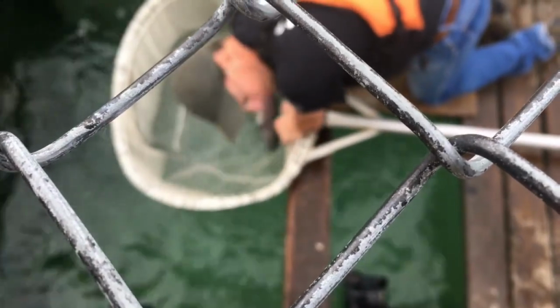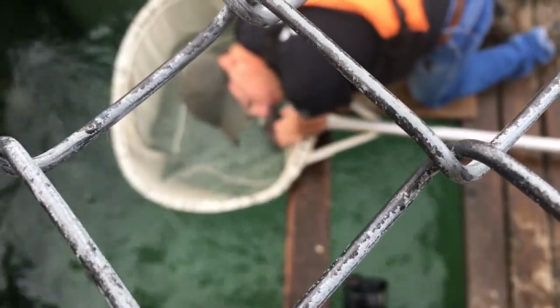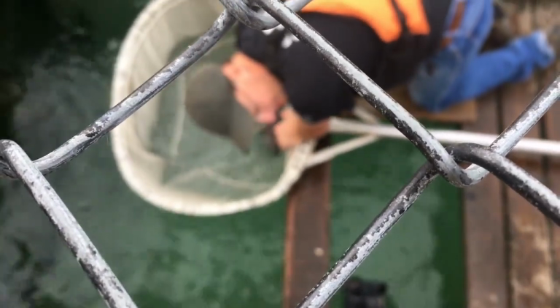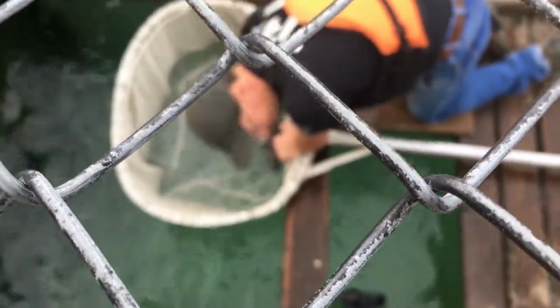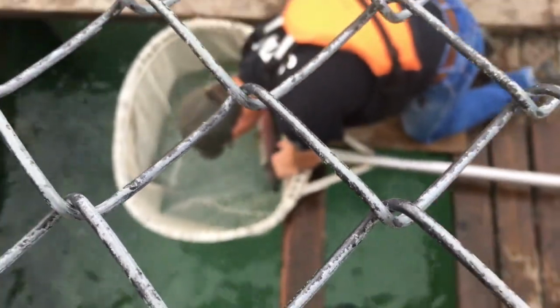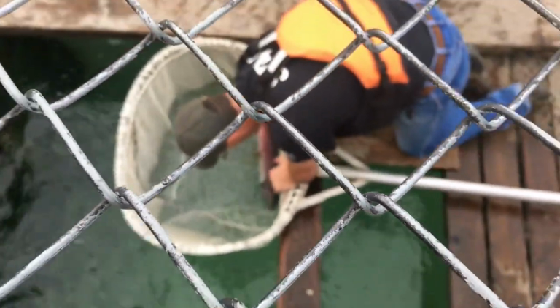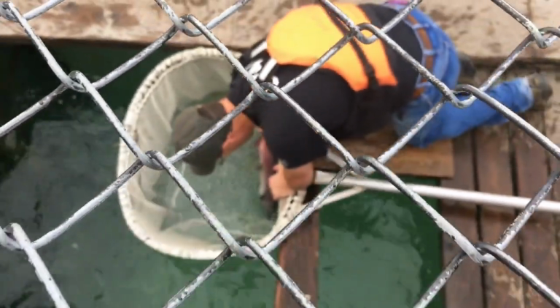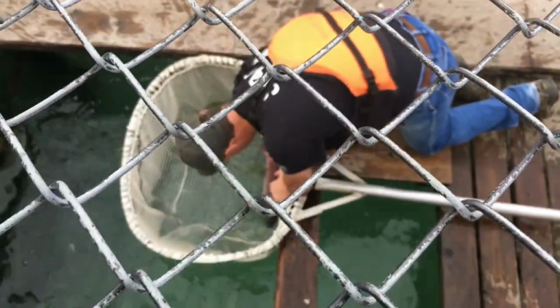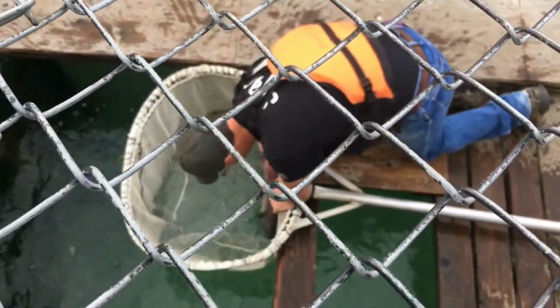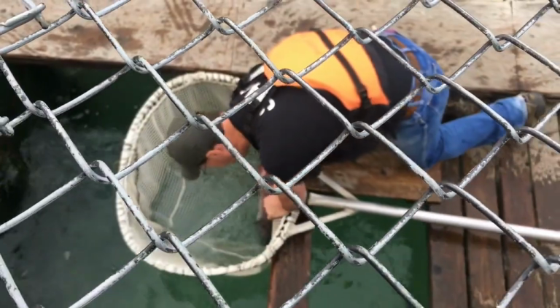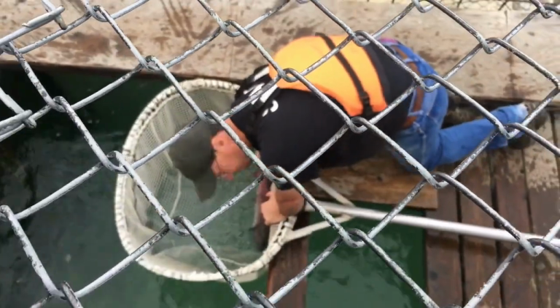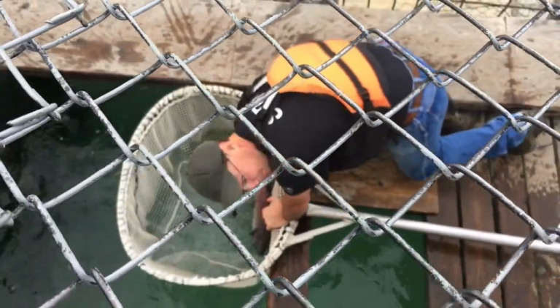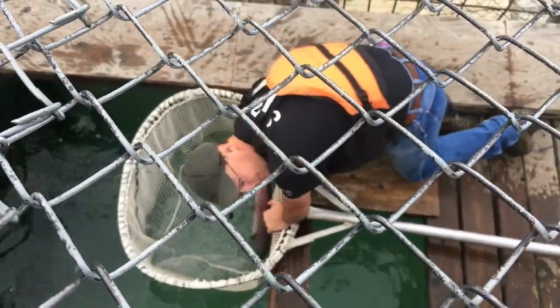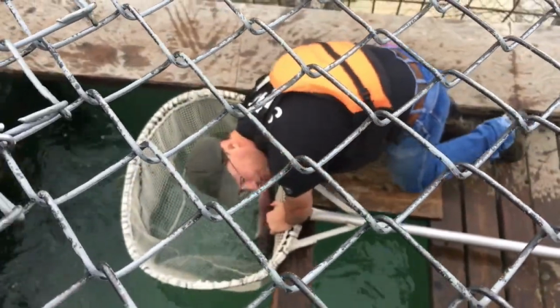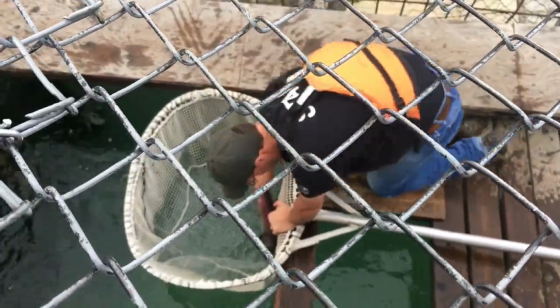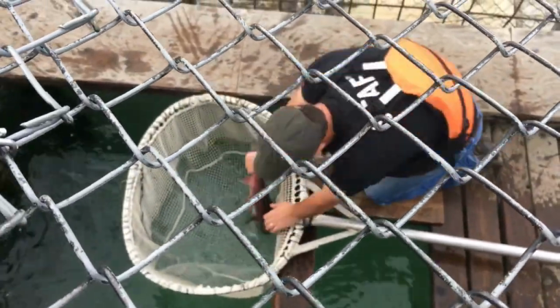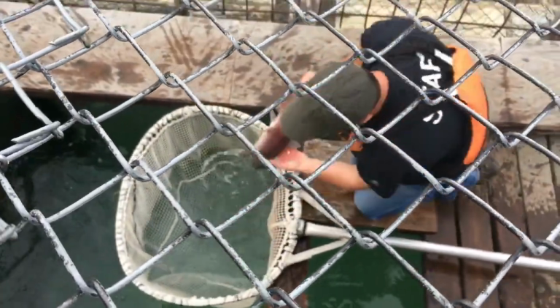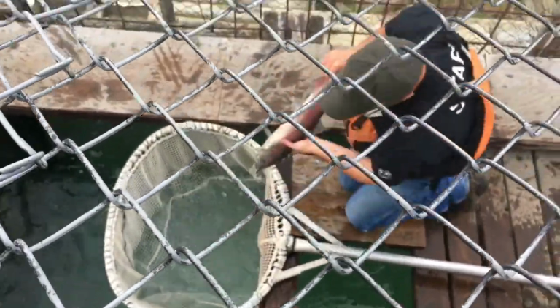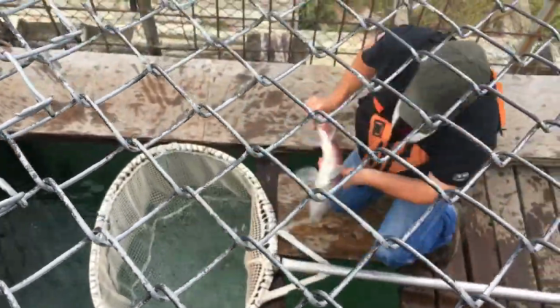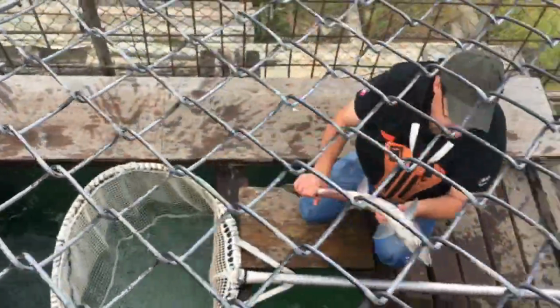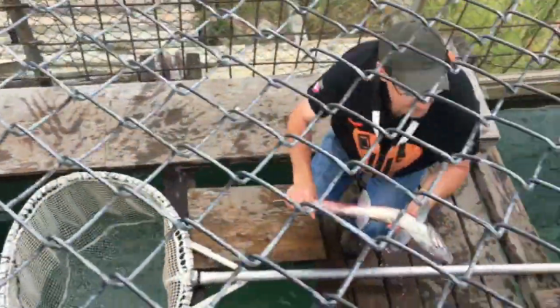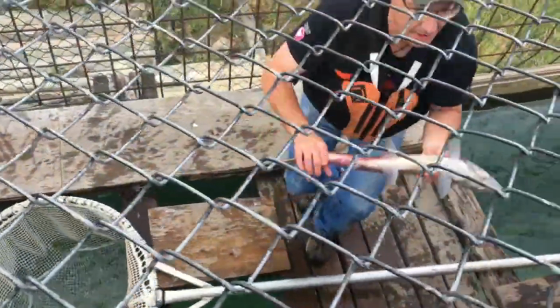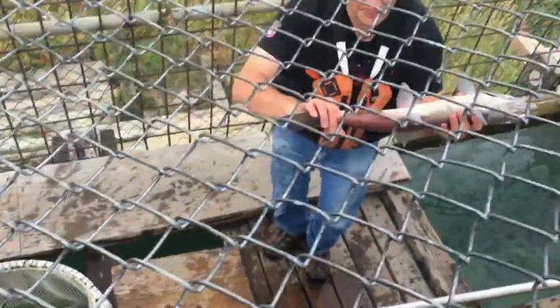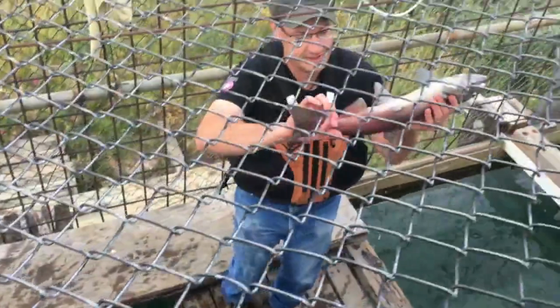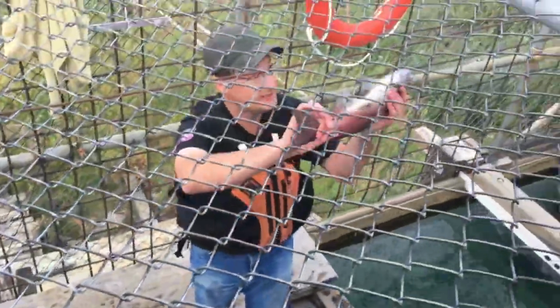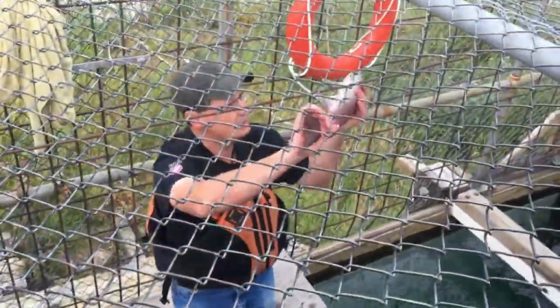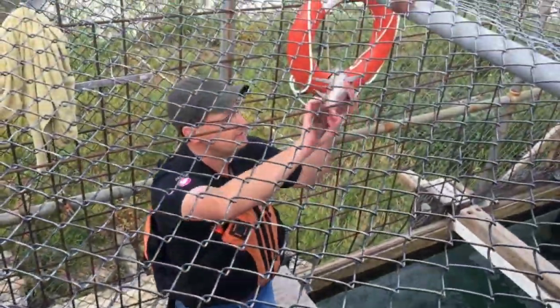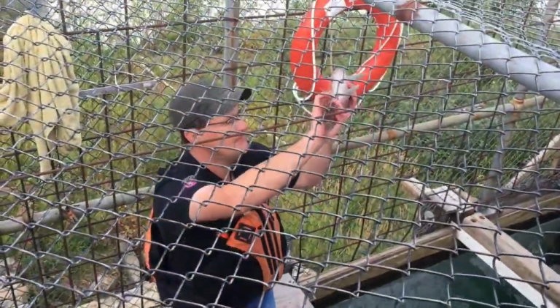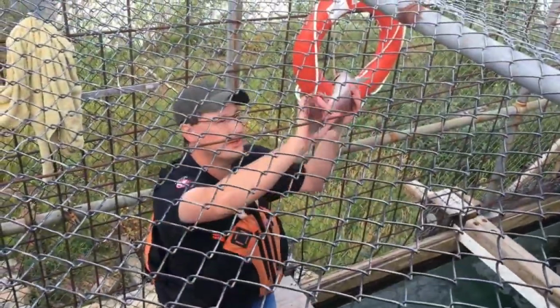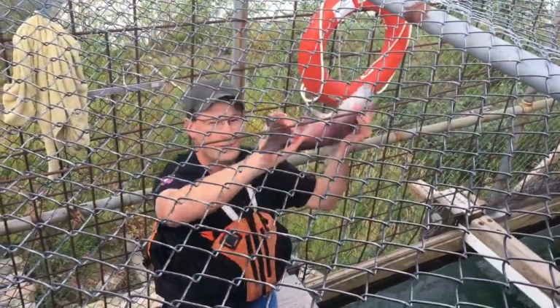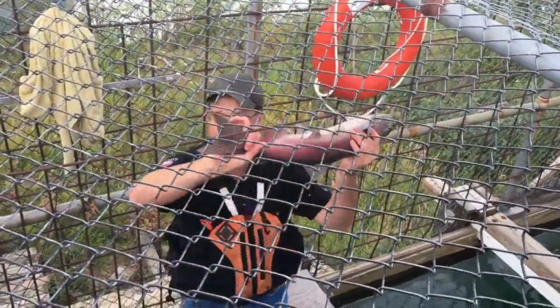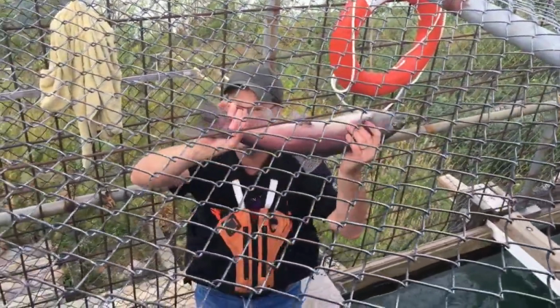Small wild male — I'll just put this one right over. So you can see it's a male, but you can see it's a little thin, so that's how we know it's wild.